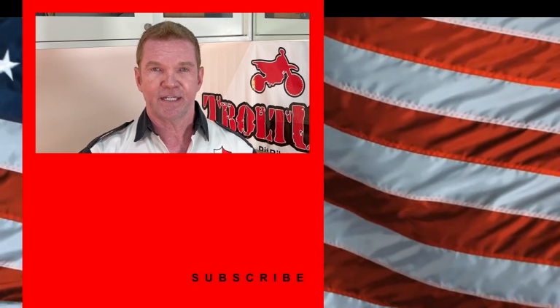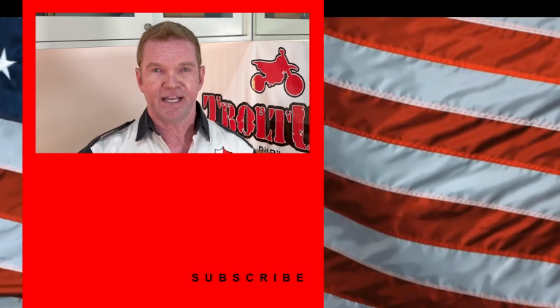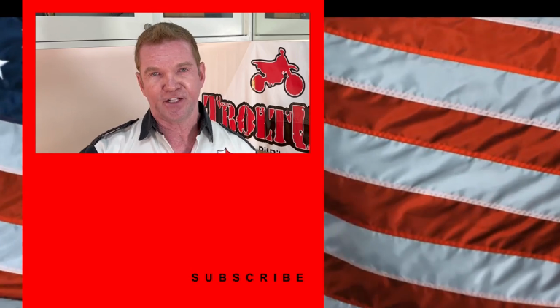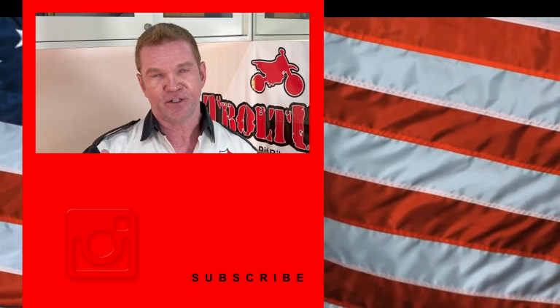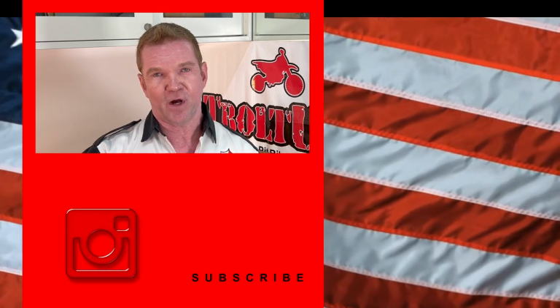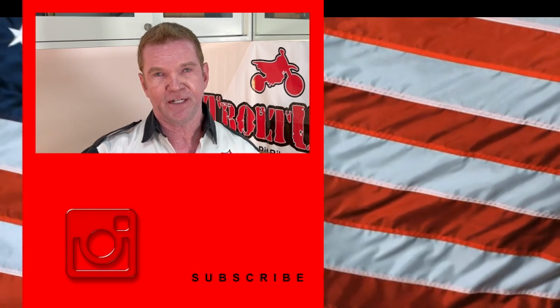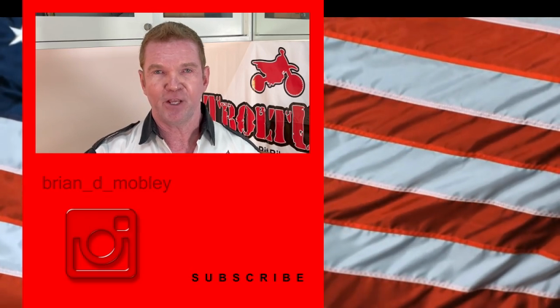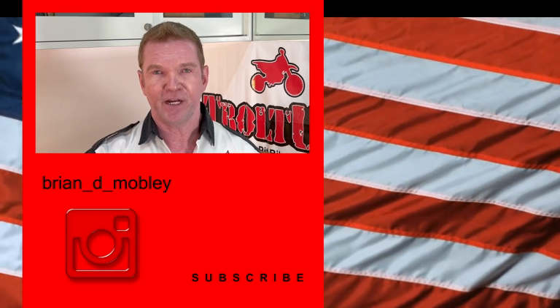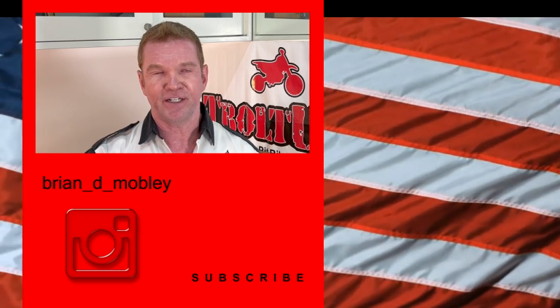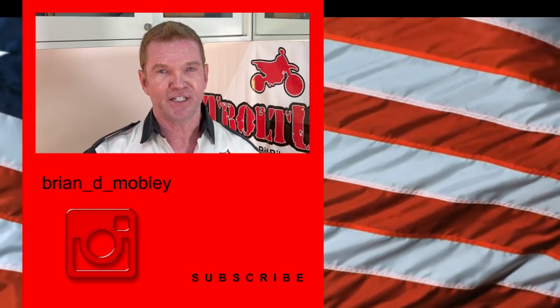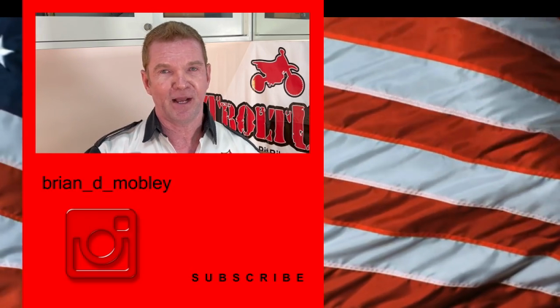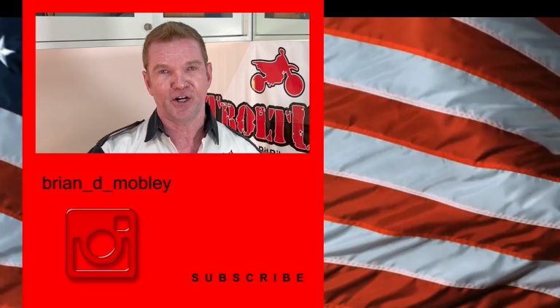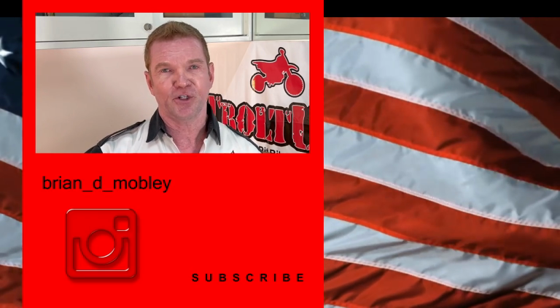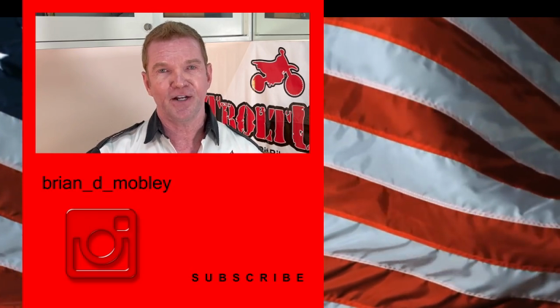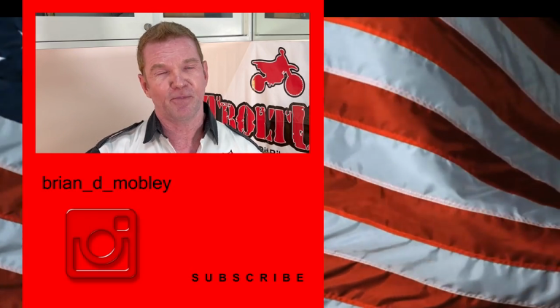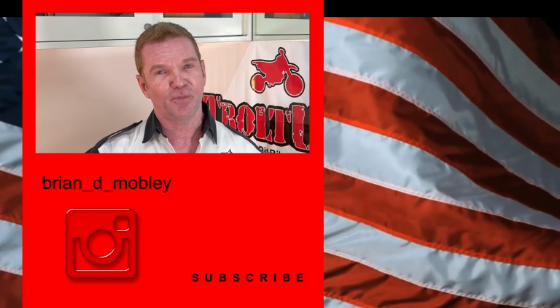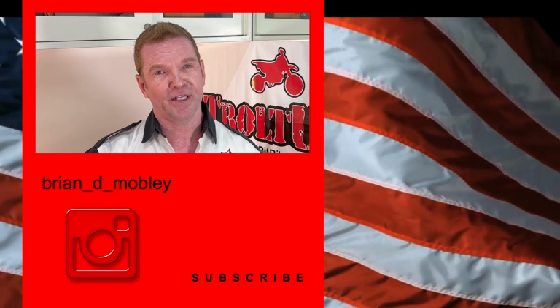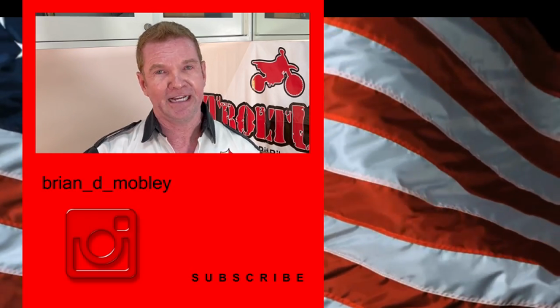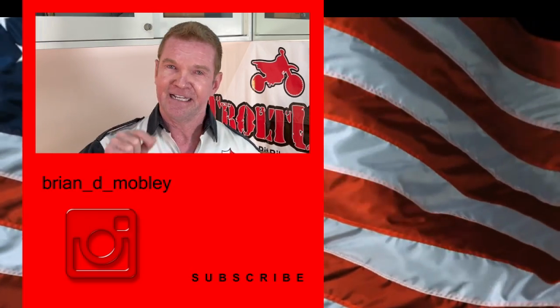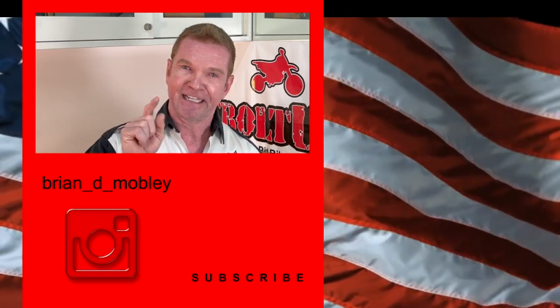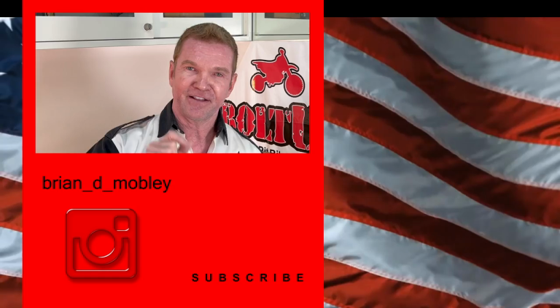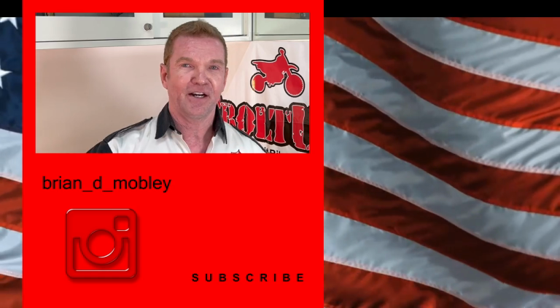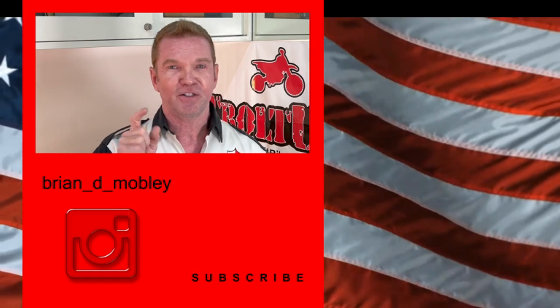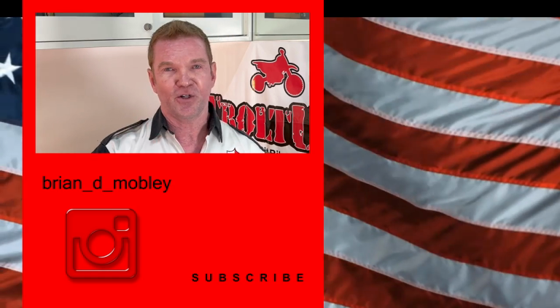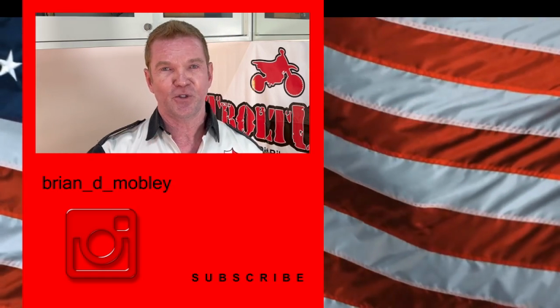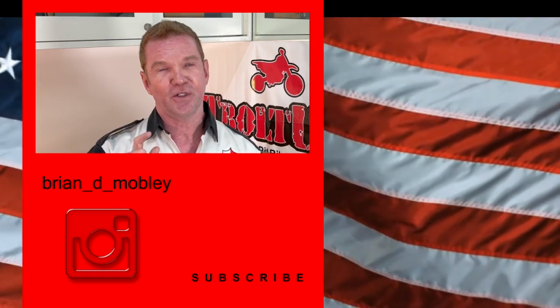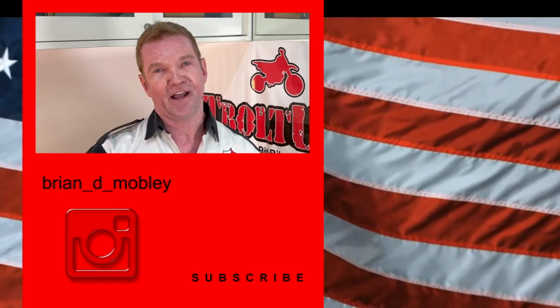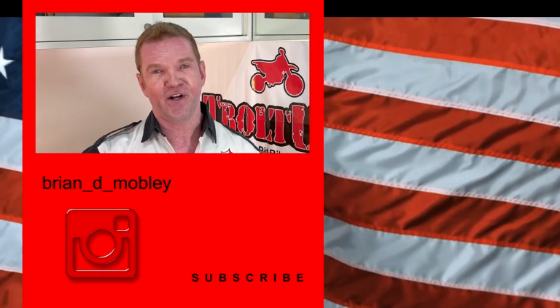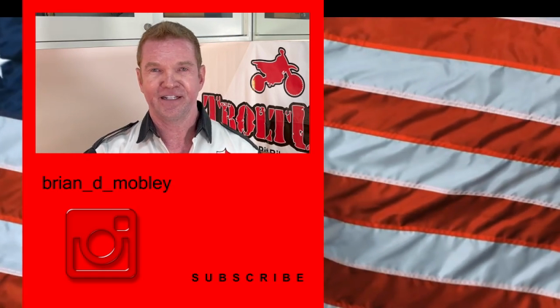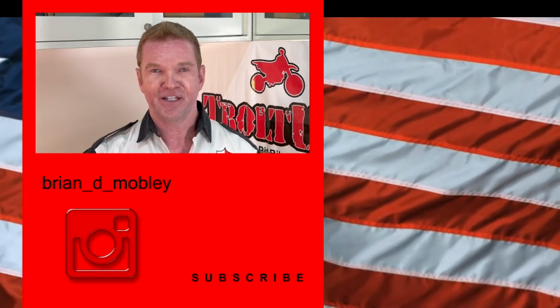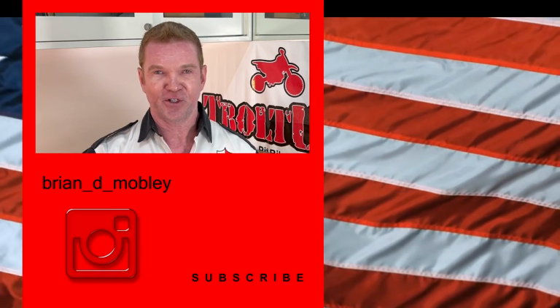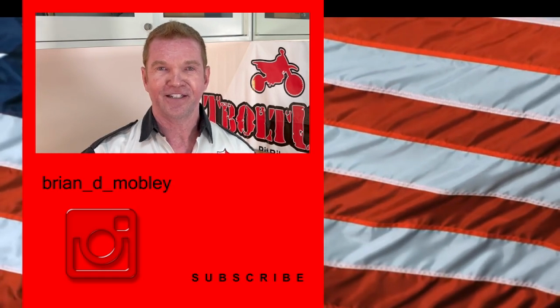Thank you so much for watching. Hope you're having a good time out there in your garage — but the most important thing: get out there, turn those tools, and have fun.